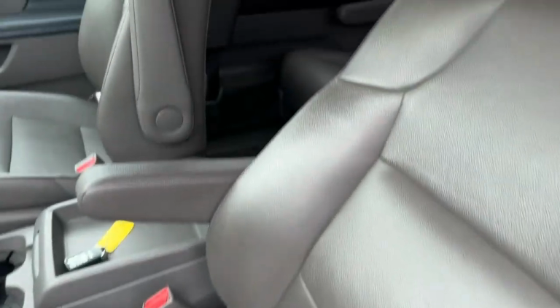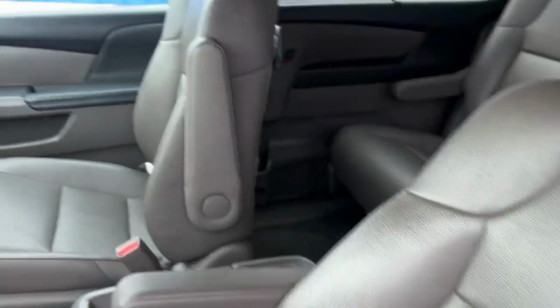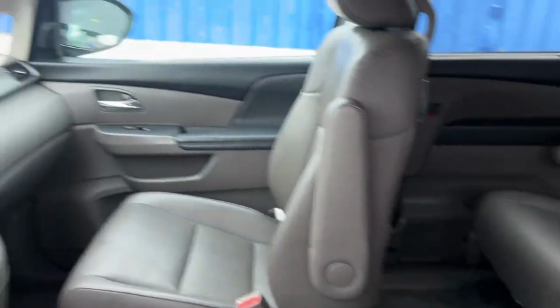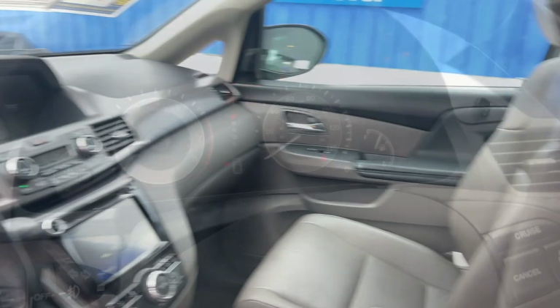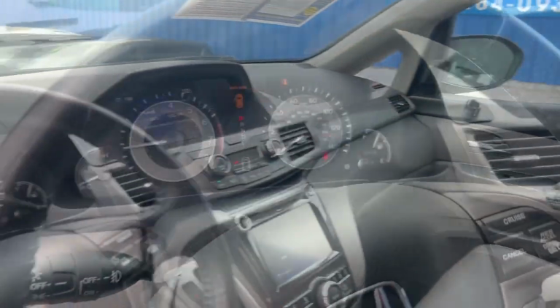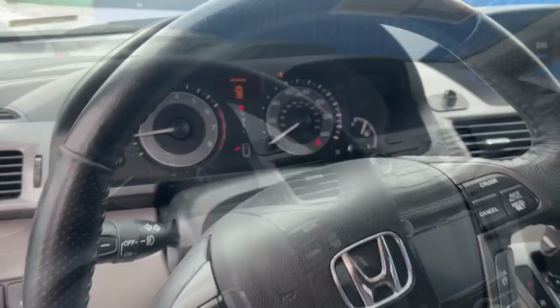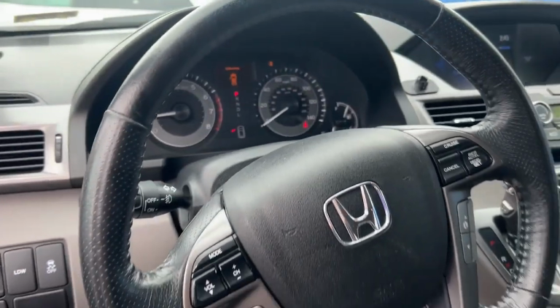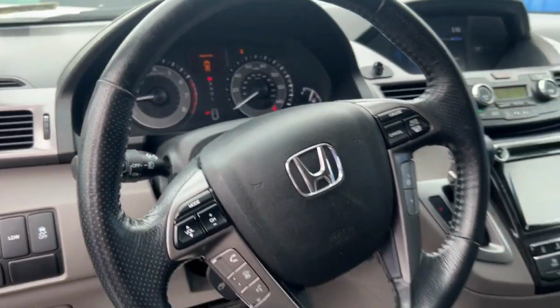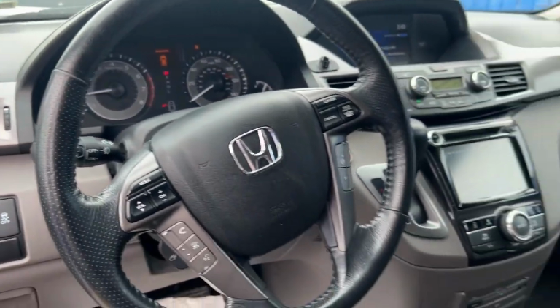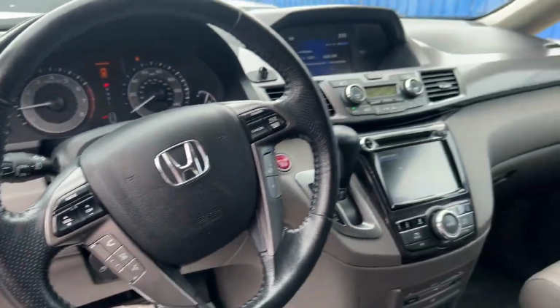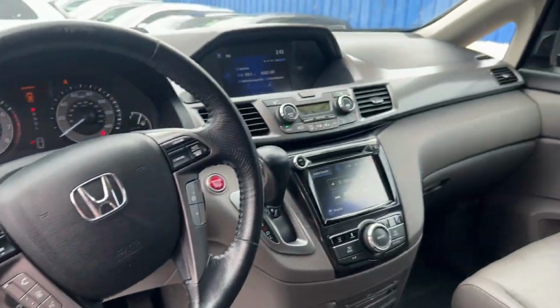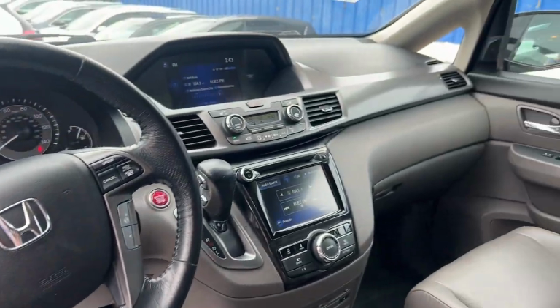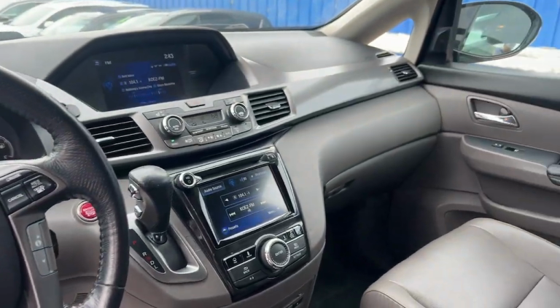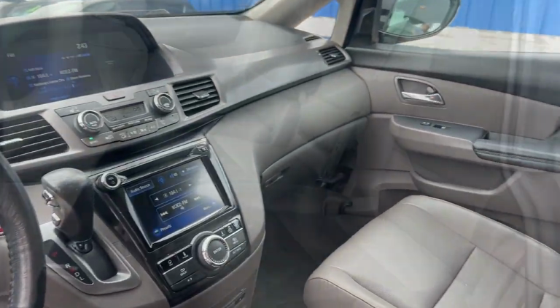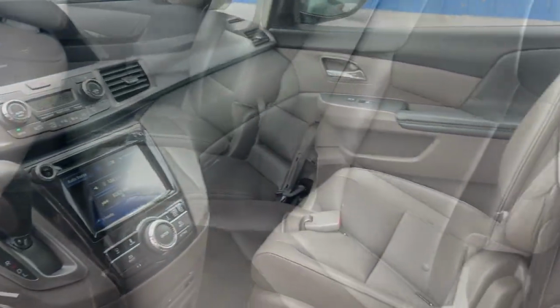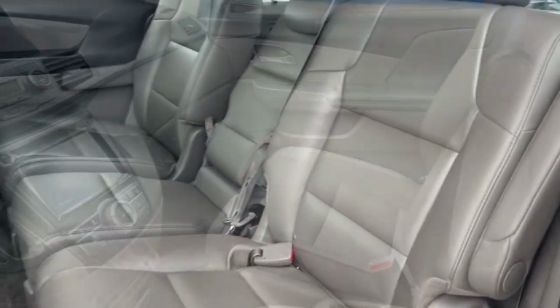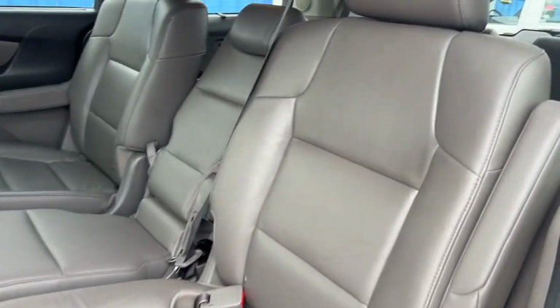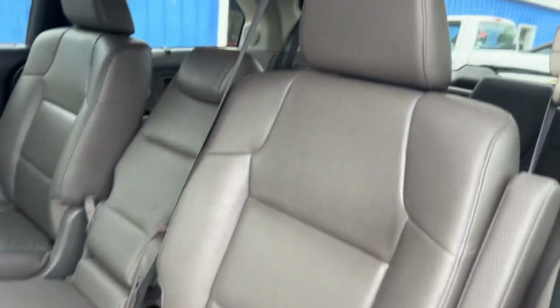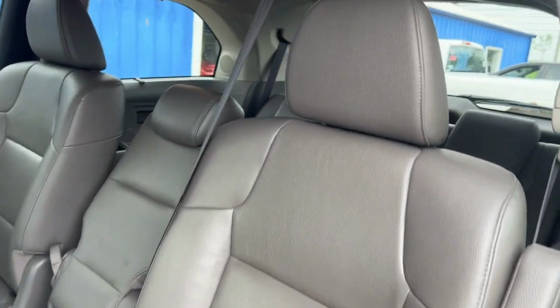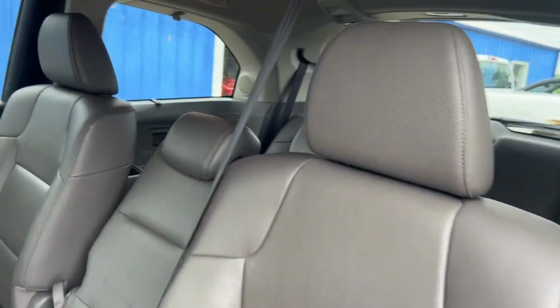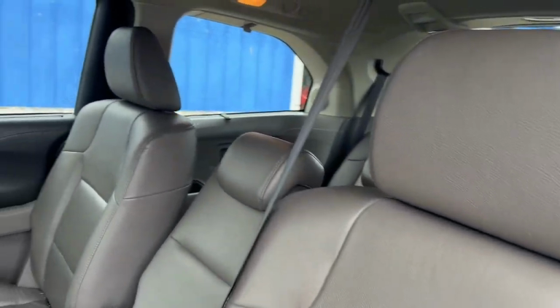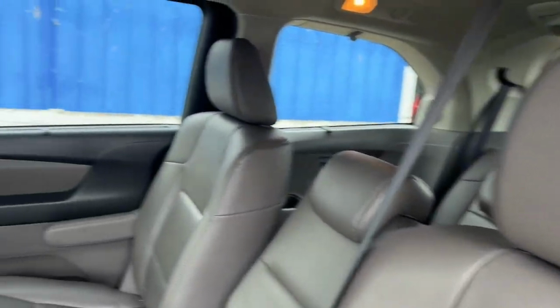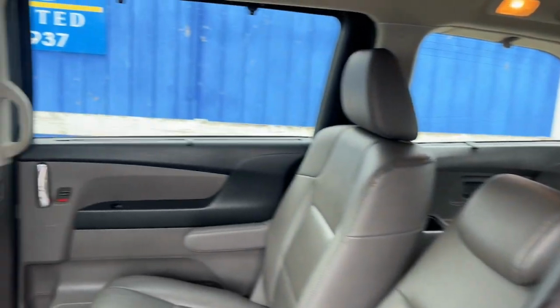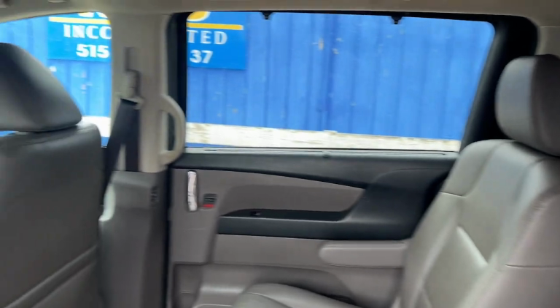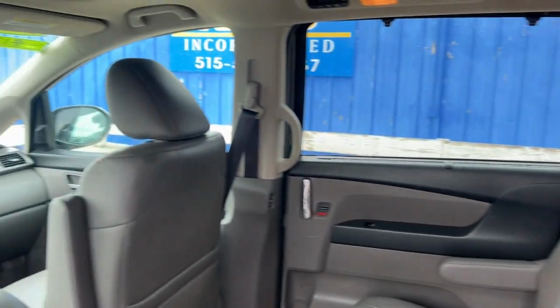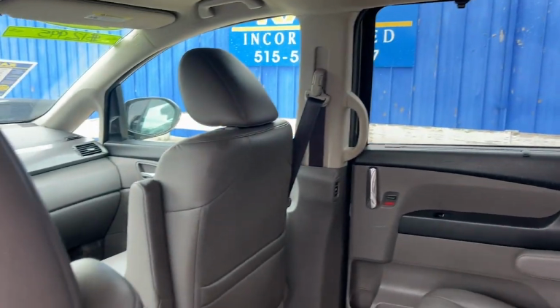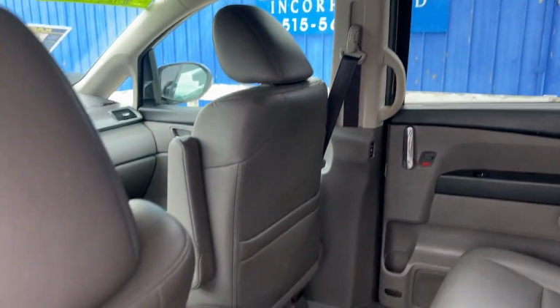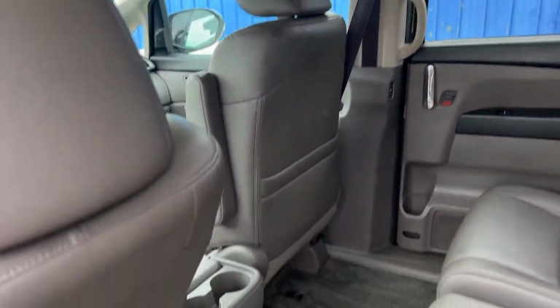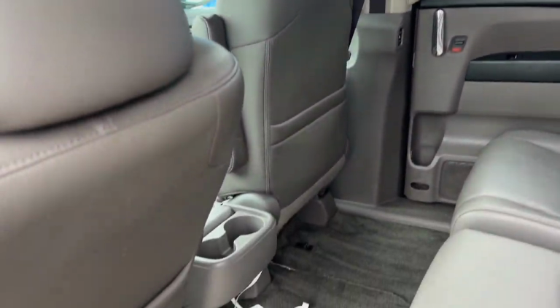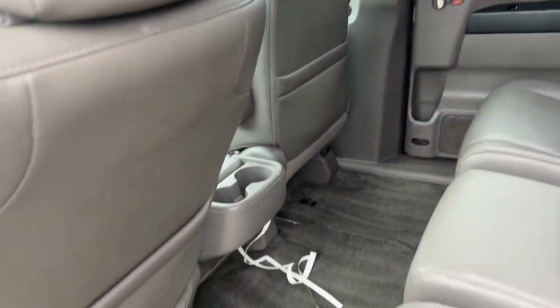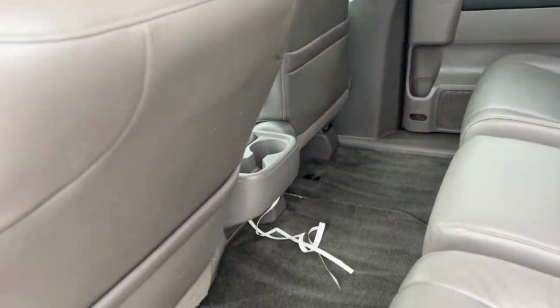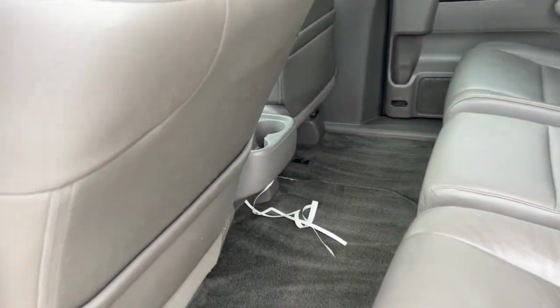Its thoughtful design, advanced smart technology, interior spaciousness and luxury, strong acceleration, and nimble handling make it the ideal family vehicle.